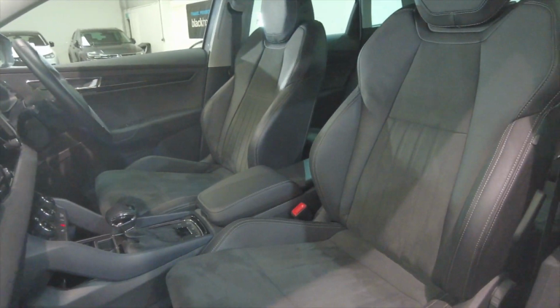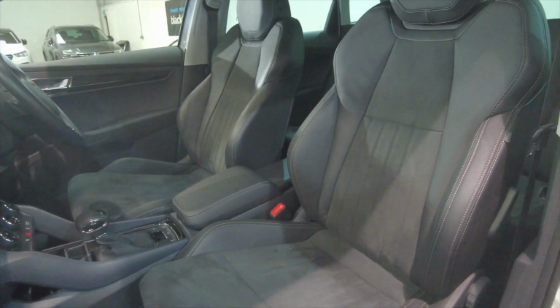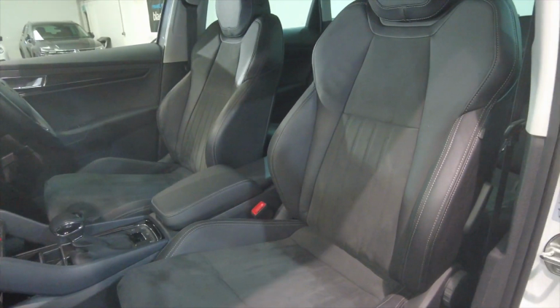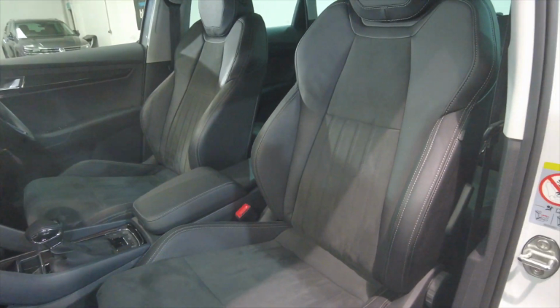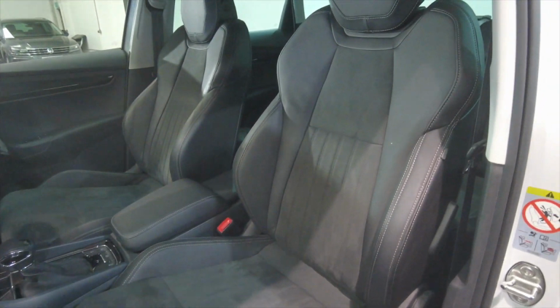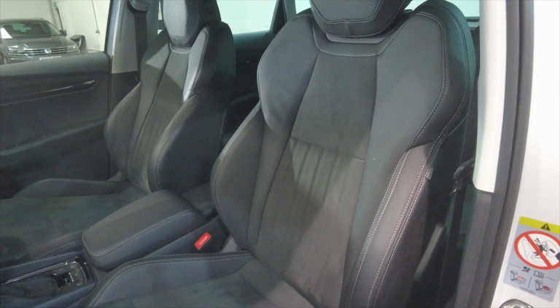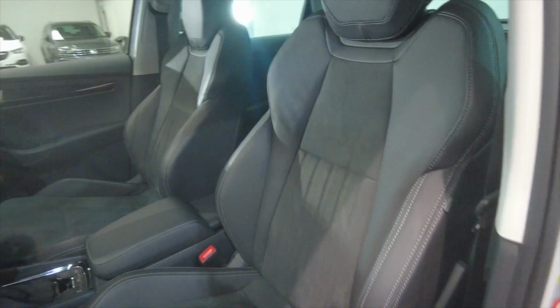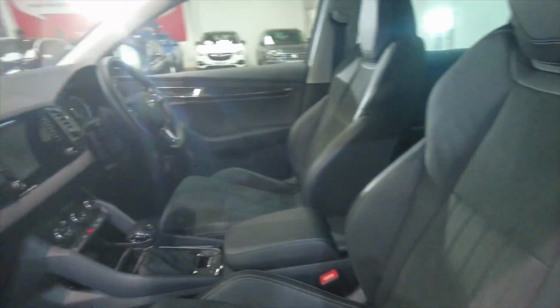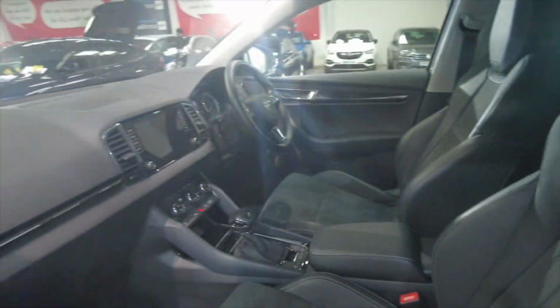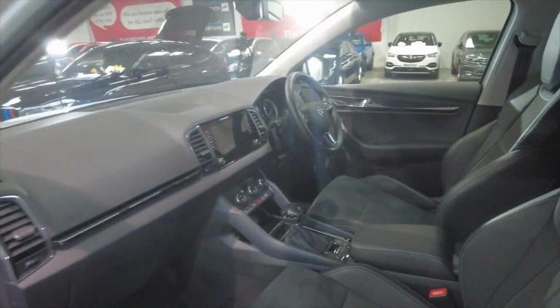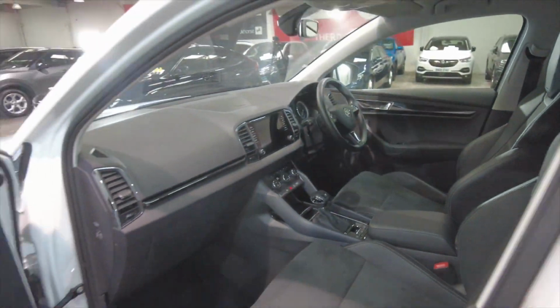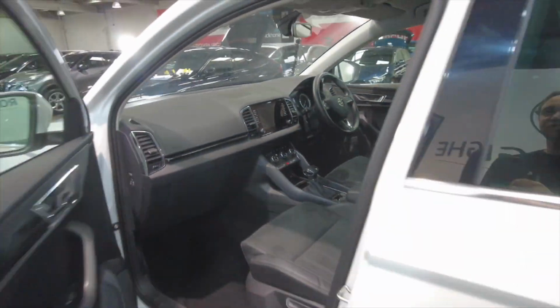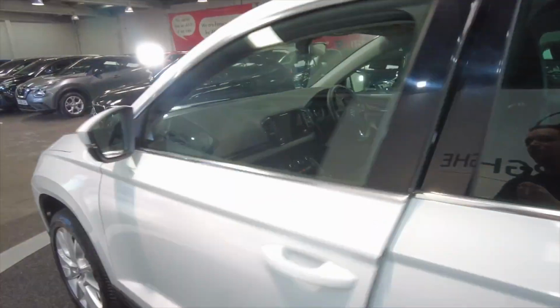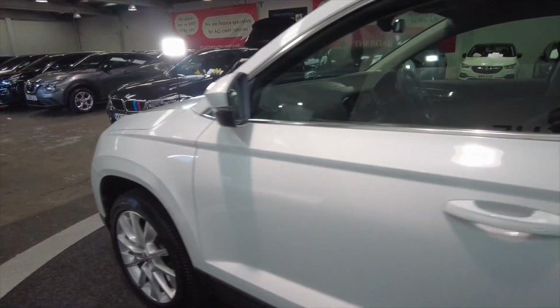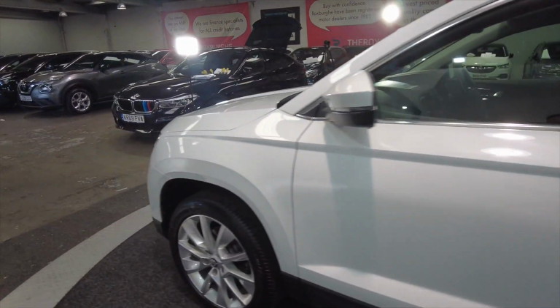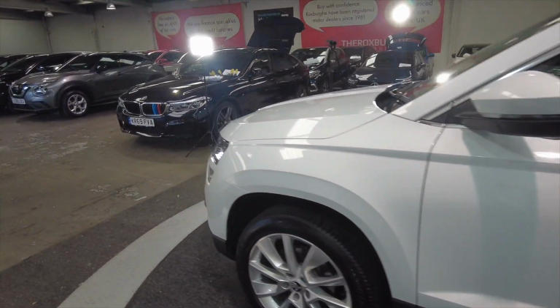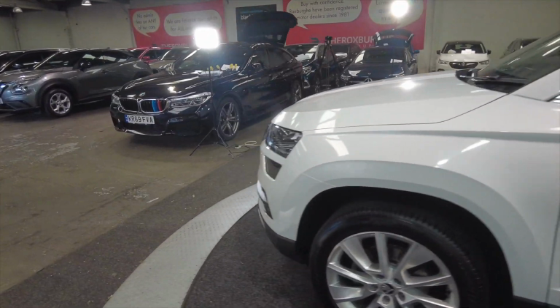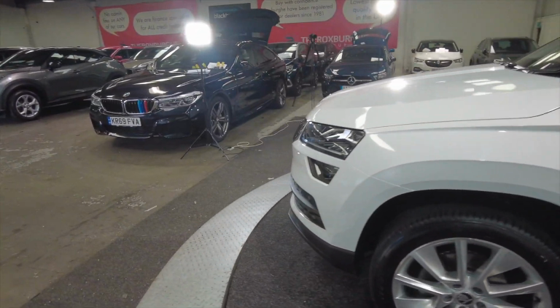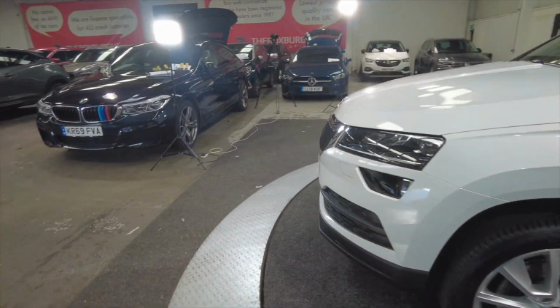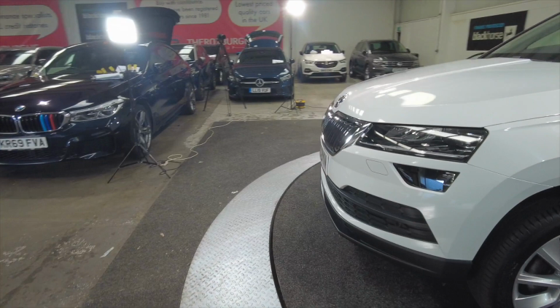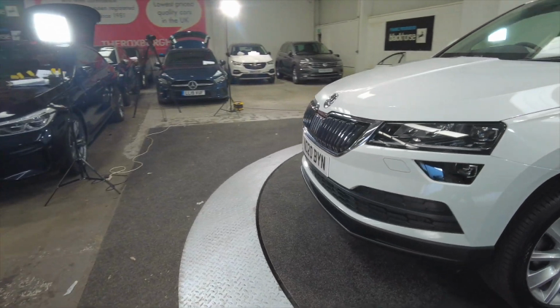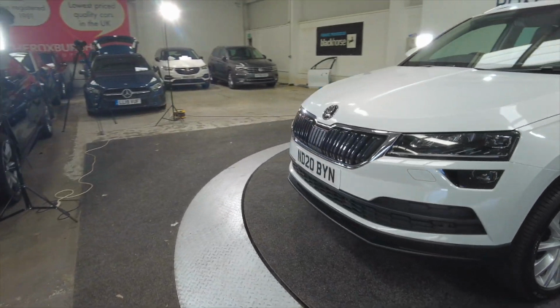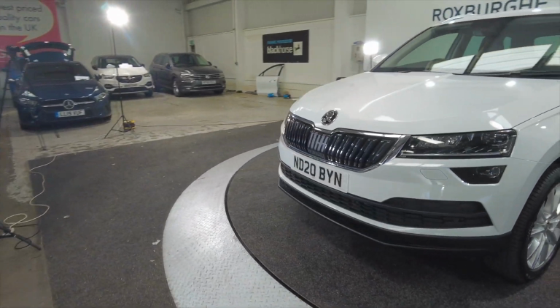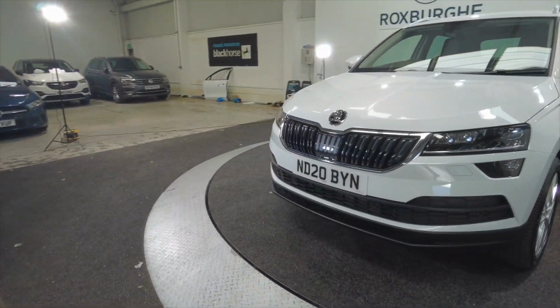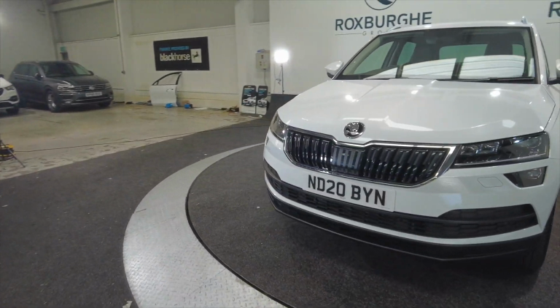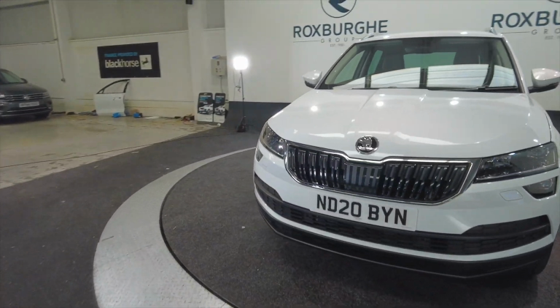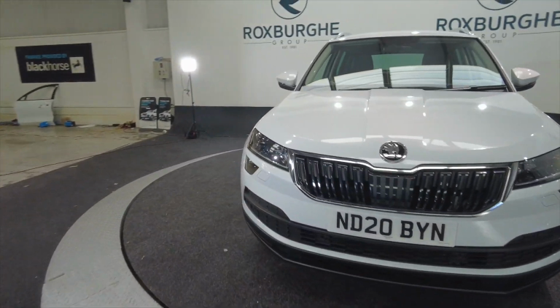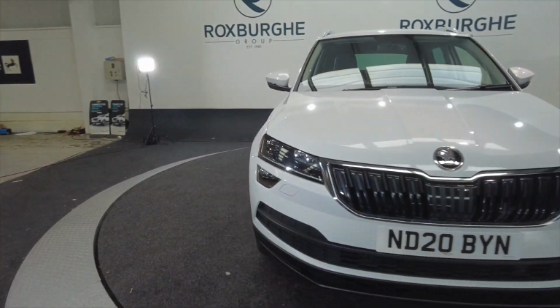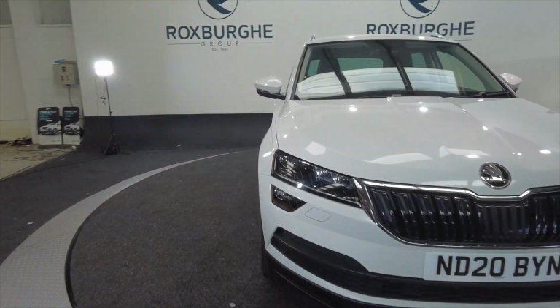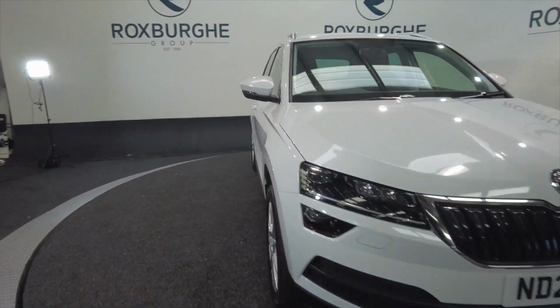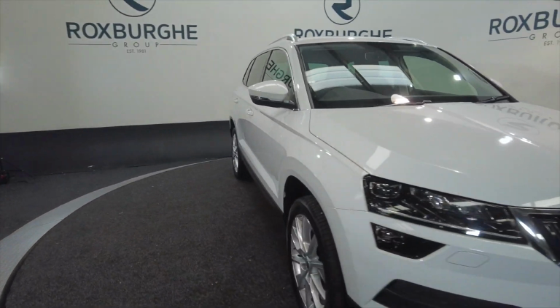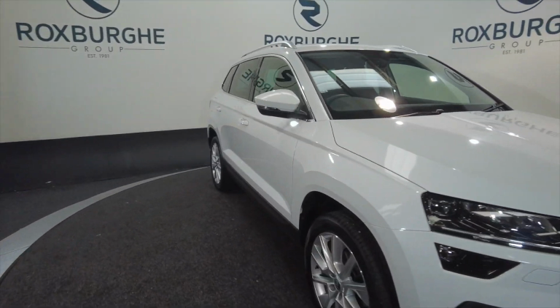Fully adjustable, comfortable sports style seats, part leather. Just great looking cars now, Skodas. Not the car of old — they are much, much better, much better build quality.